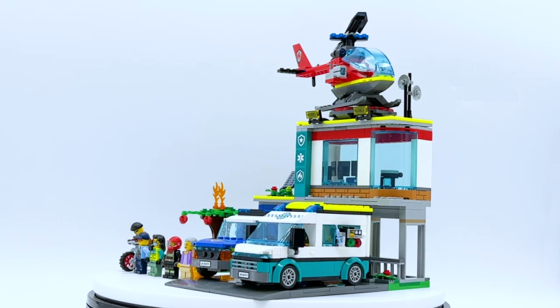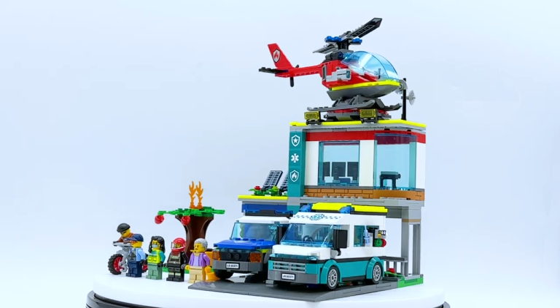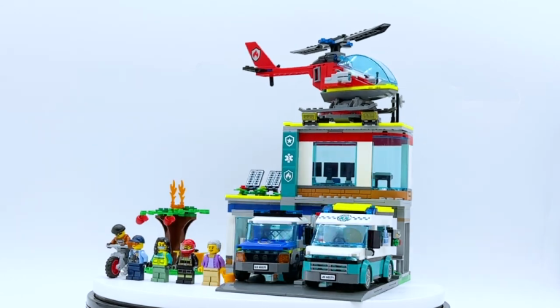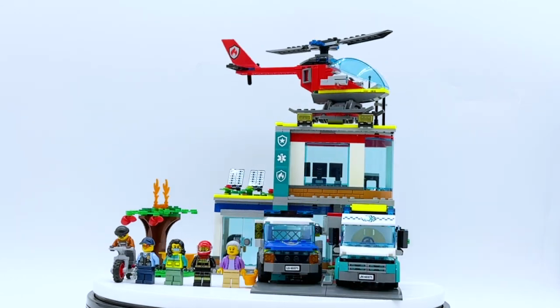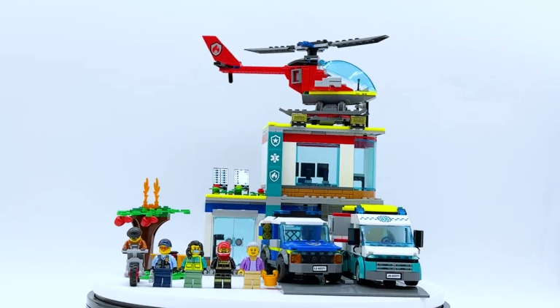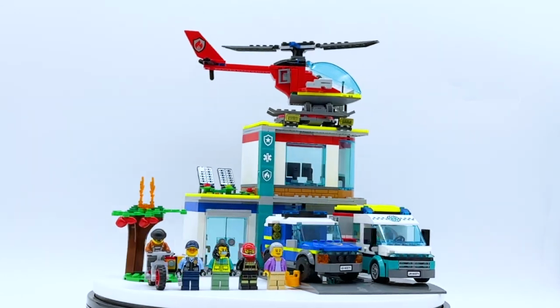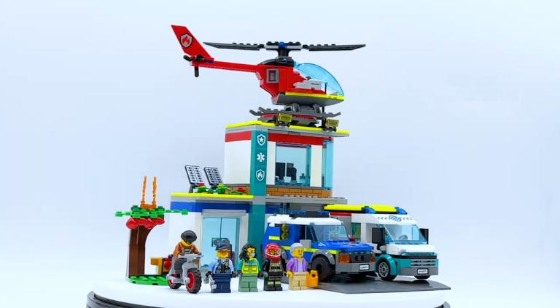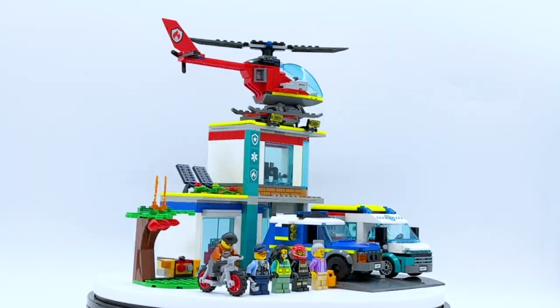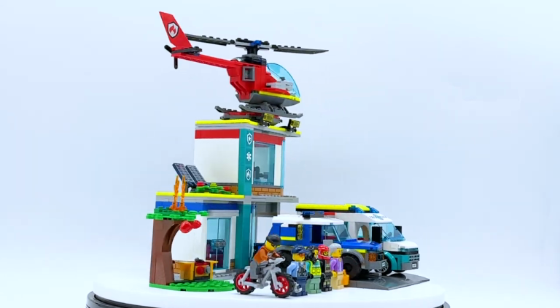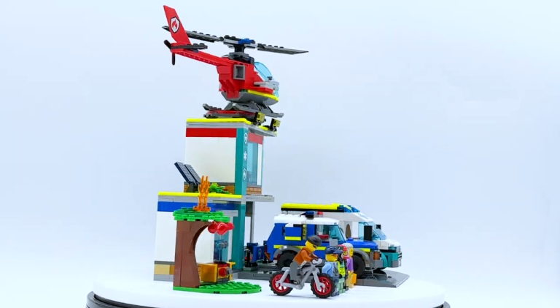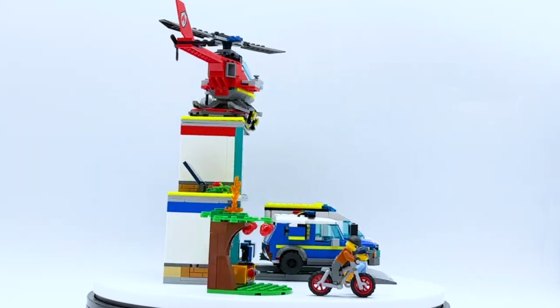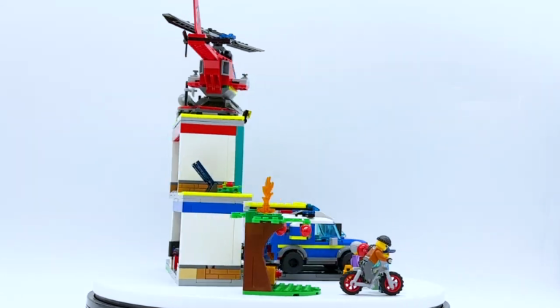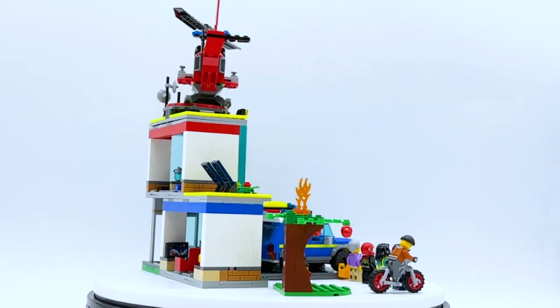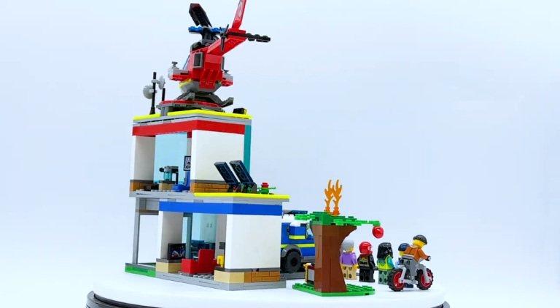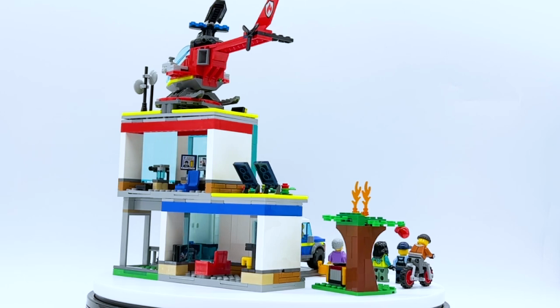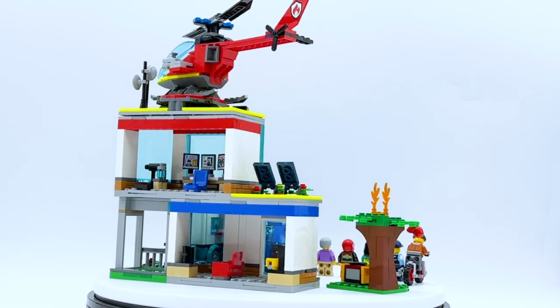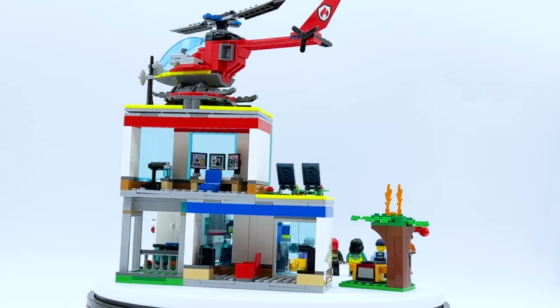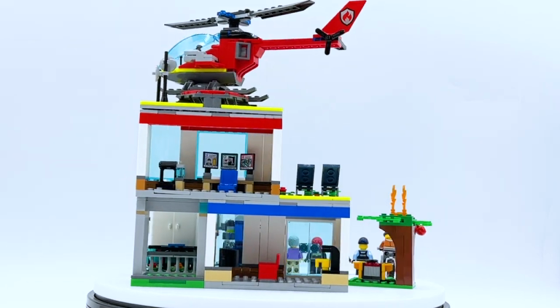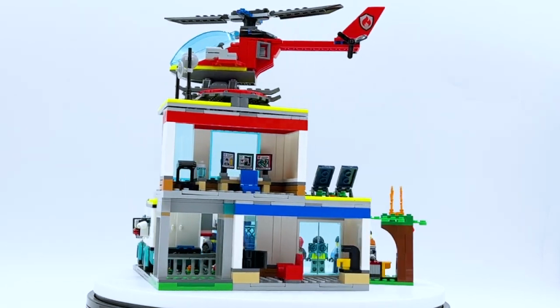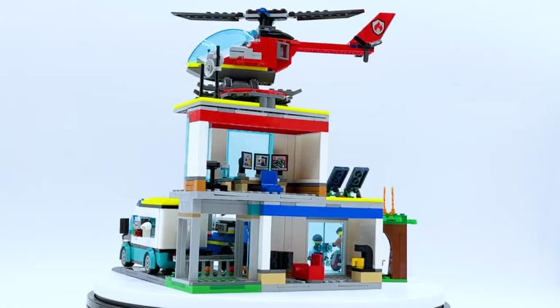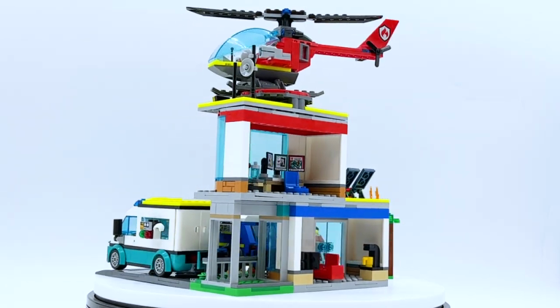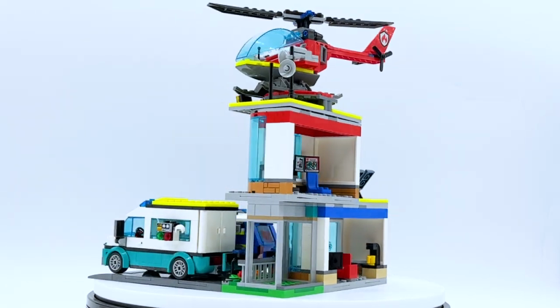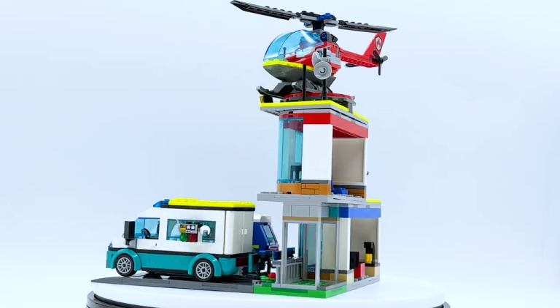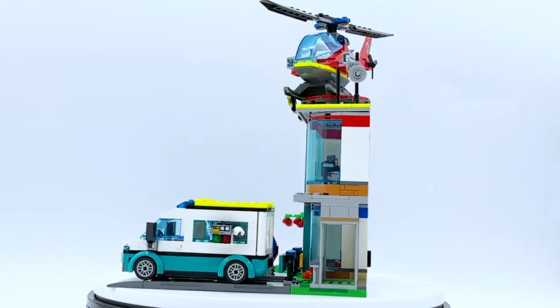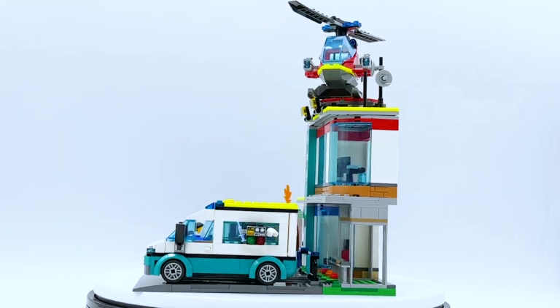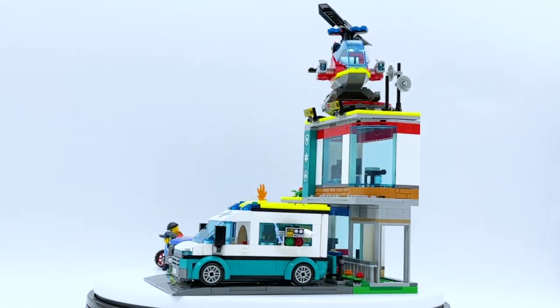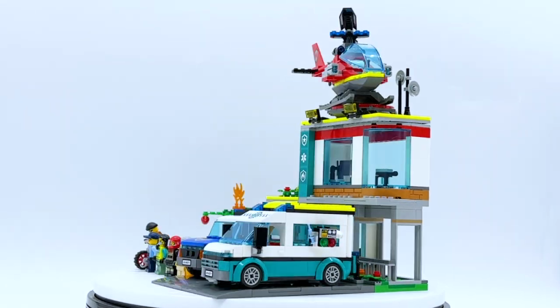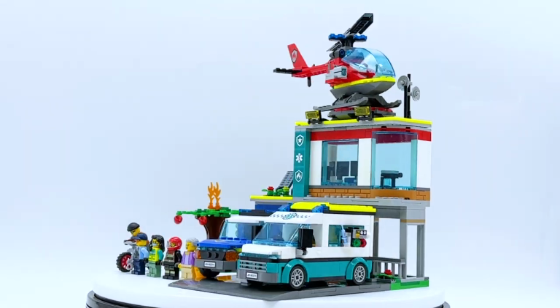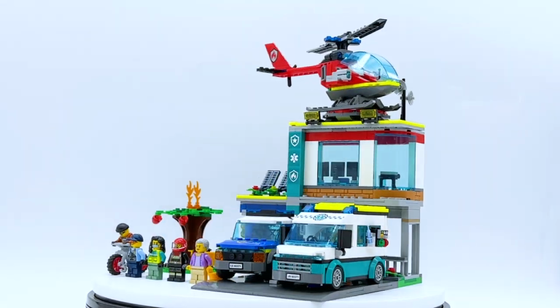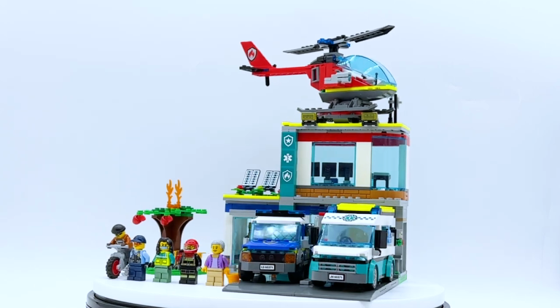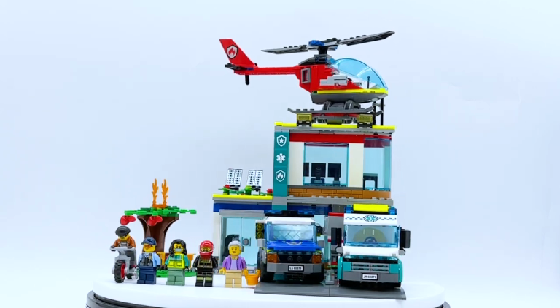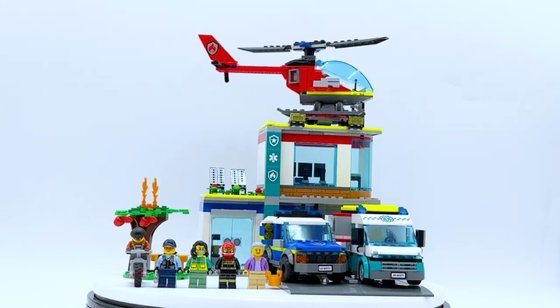Hey everyone, I'm Mind and this is set number 60371, Emergency Vehicles Headquarters from the LEGO City theme. This set contains 706 pieces, 5 minifigures, and retails for $69.99 in the US.